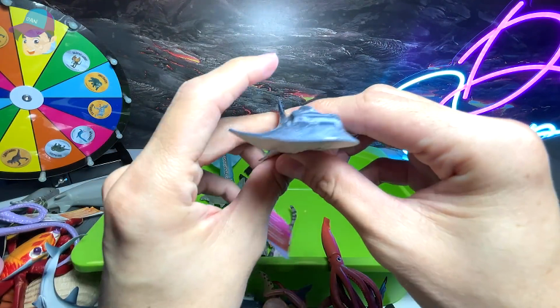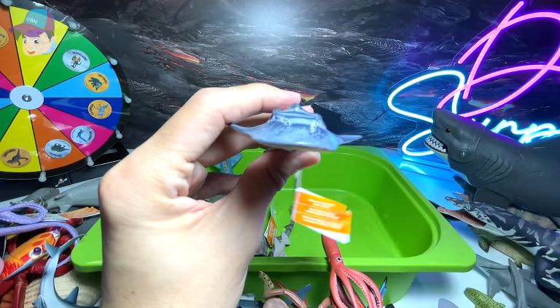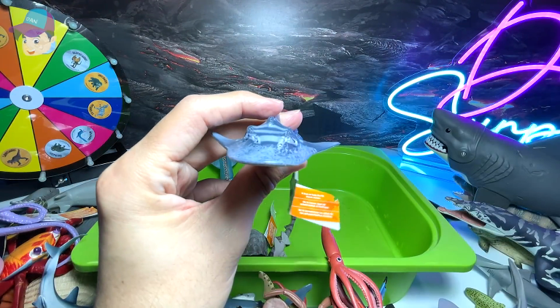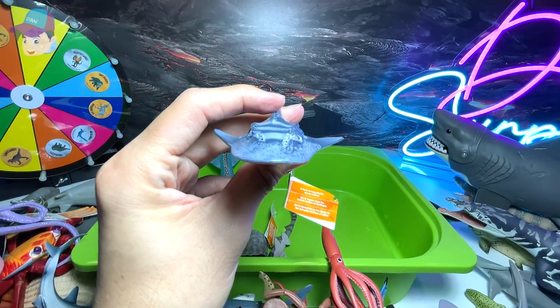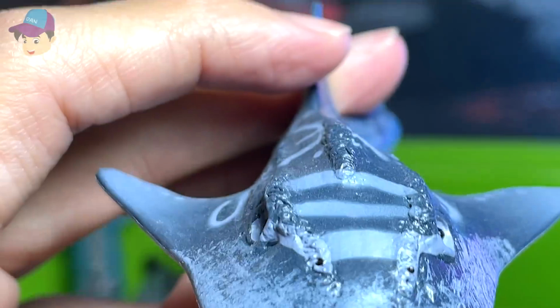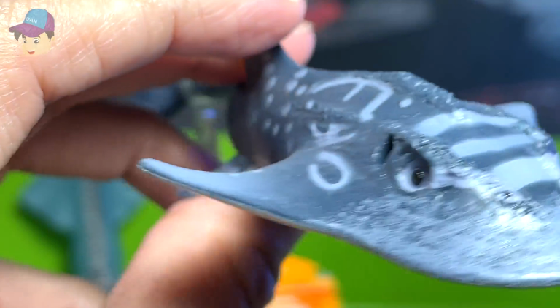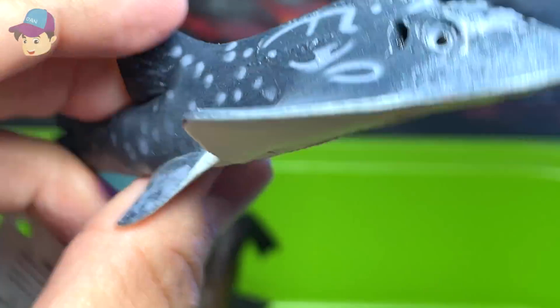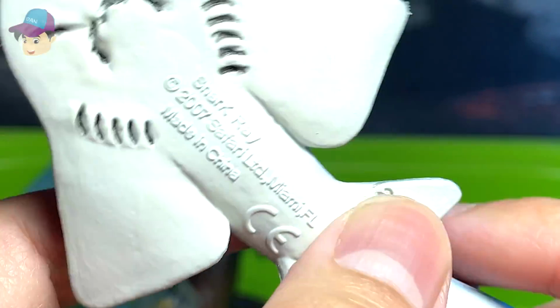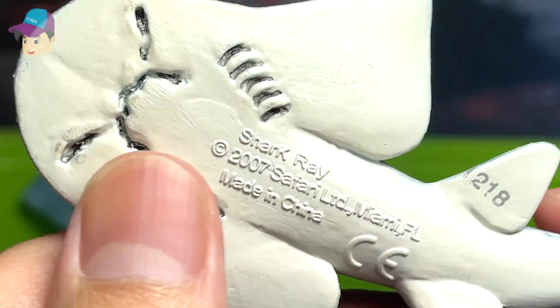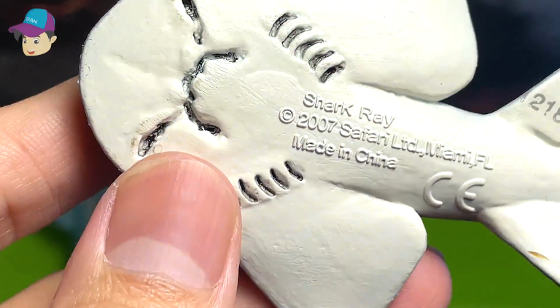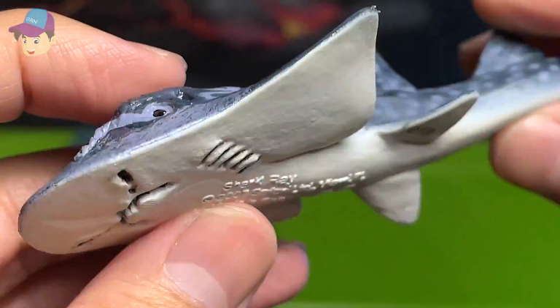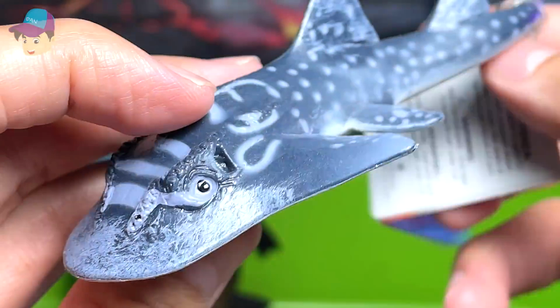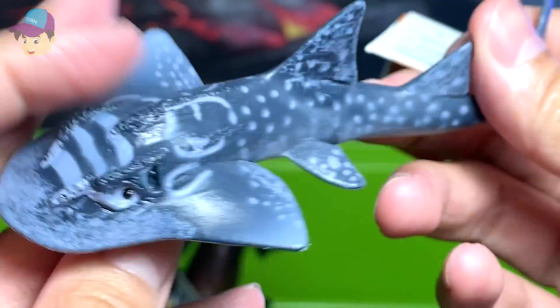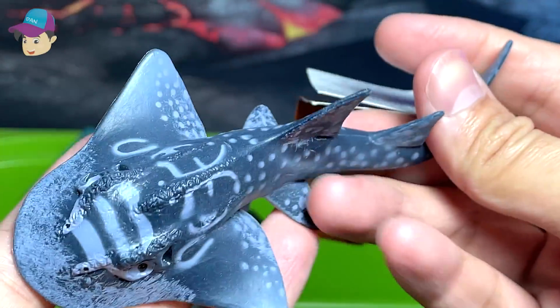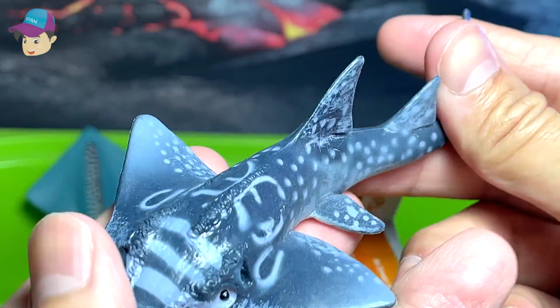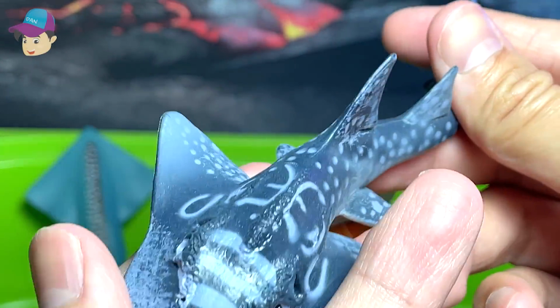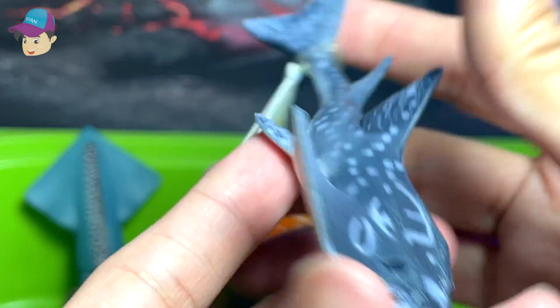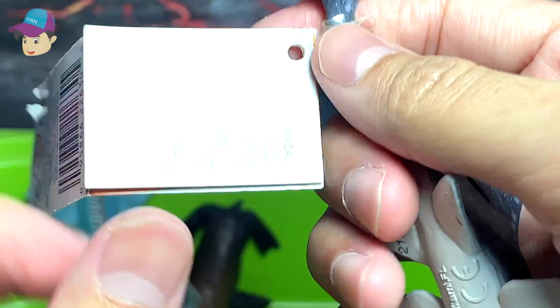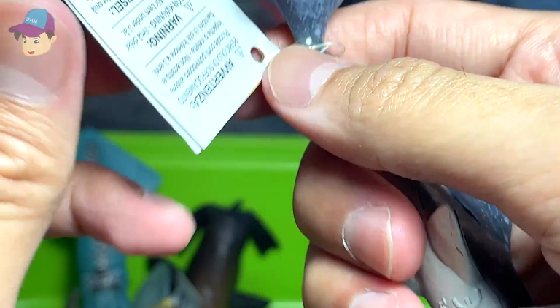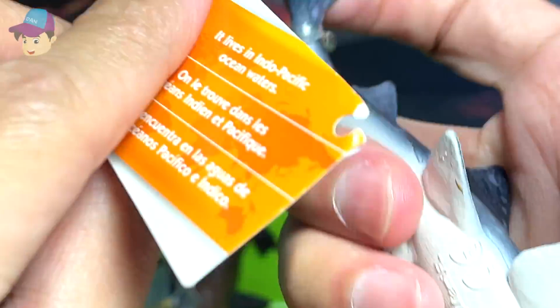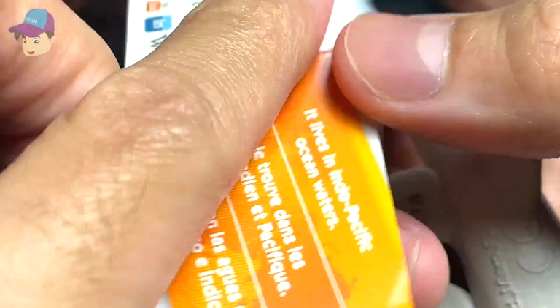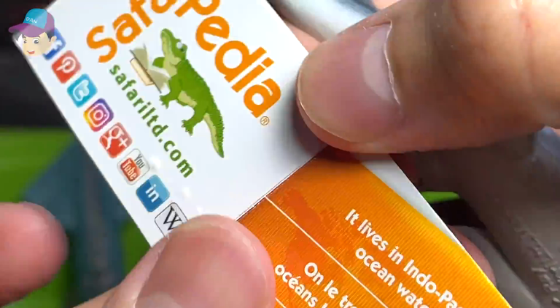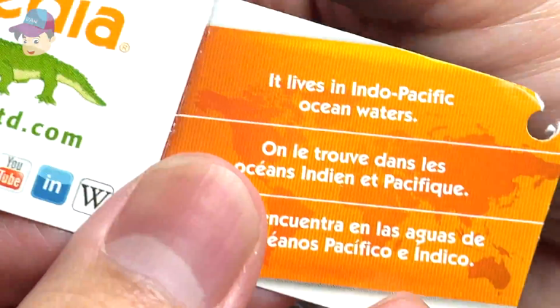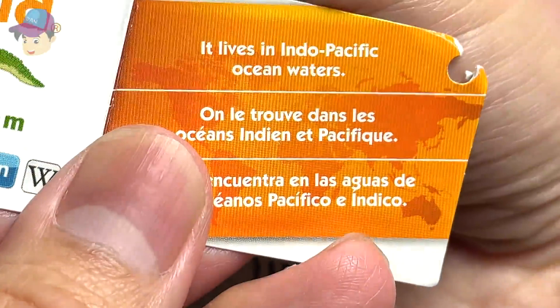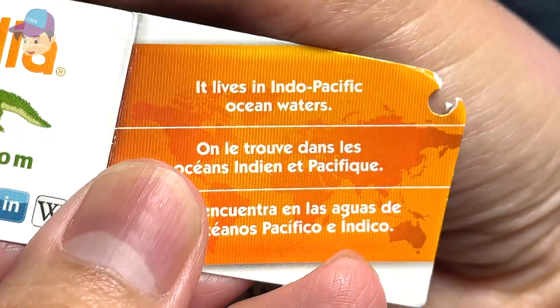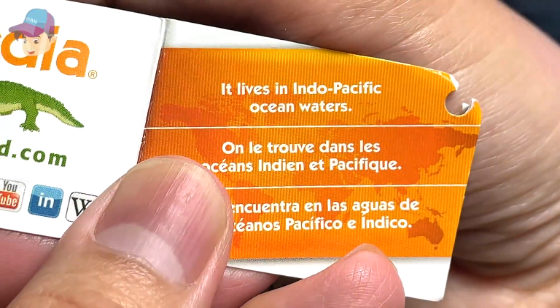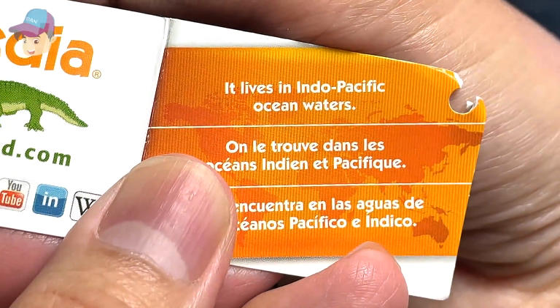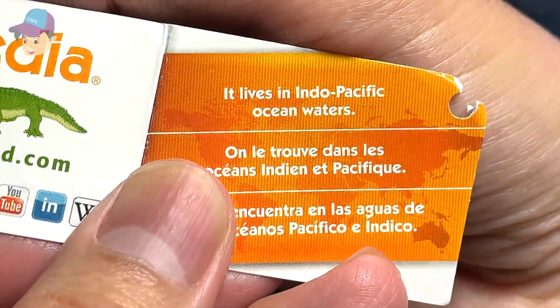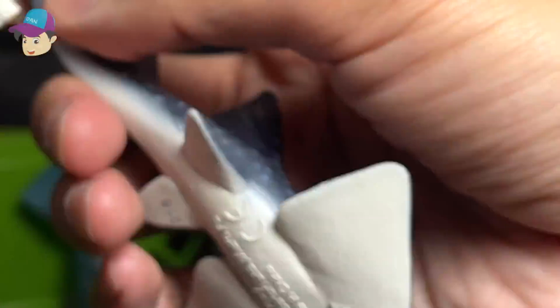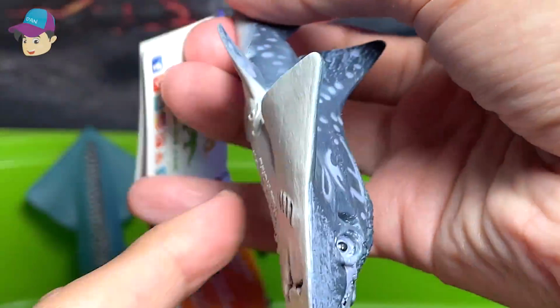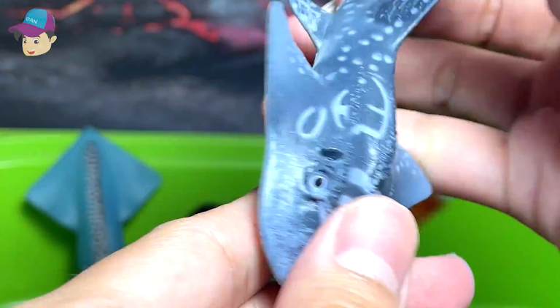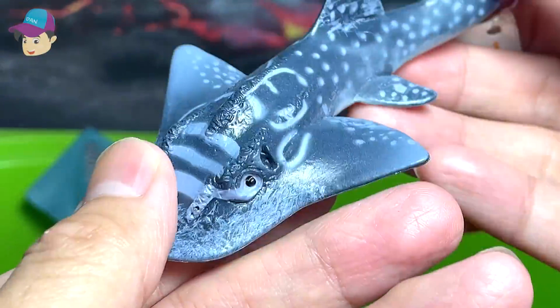This is a shark ray. I think it's a type of shark — it lives in the Indo-Pacific Ocean waters.